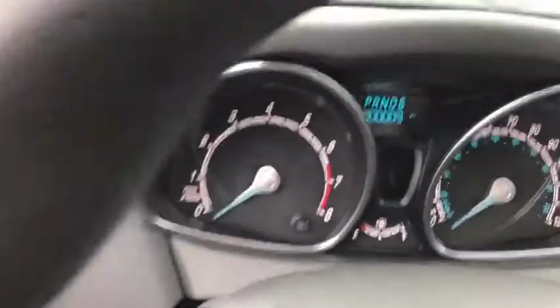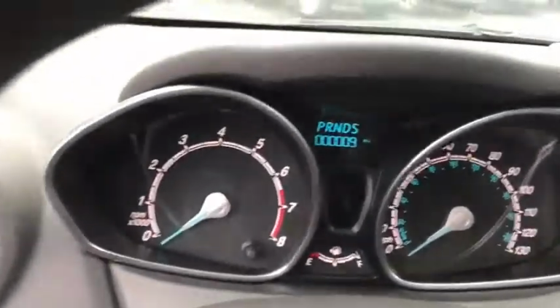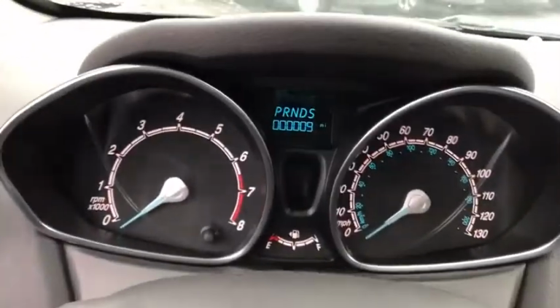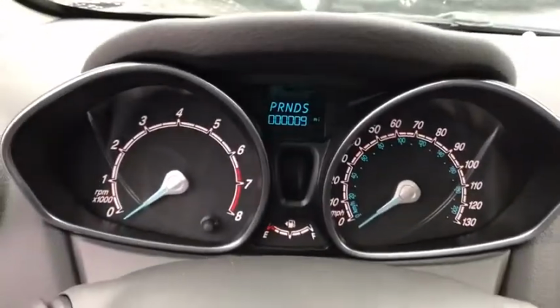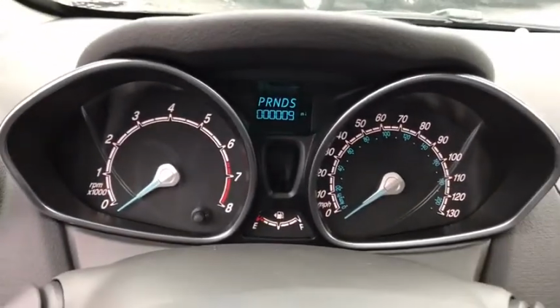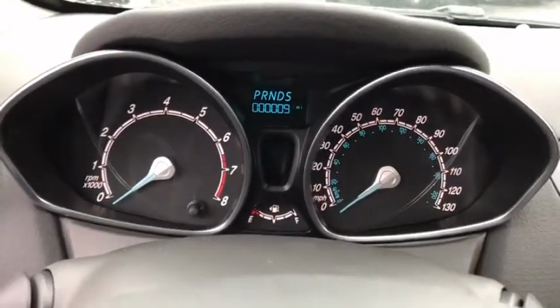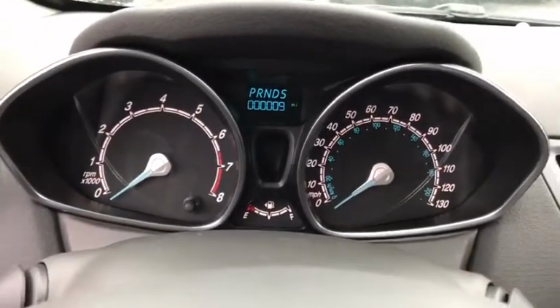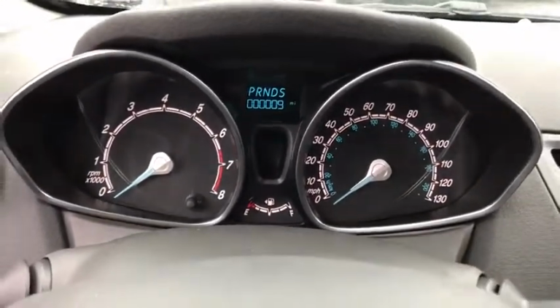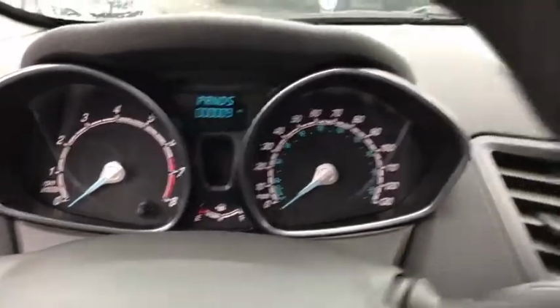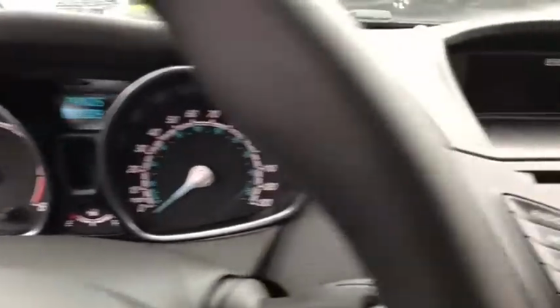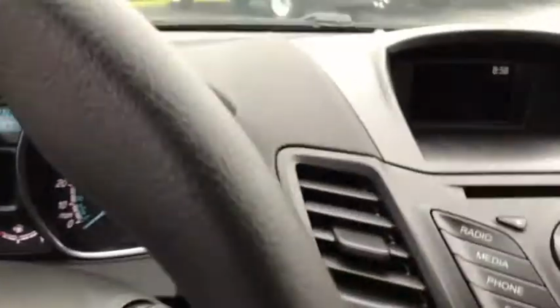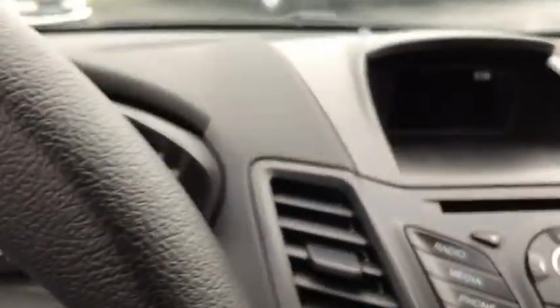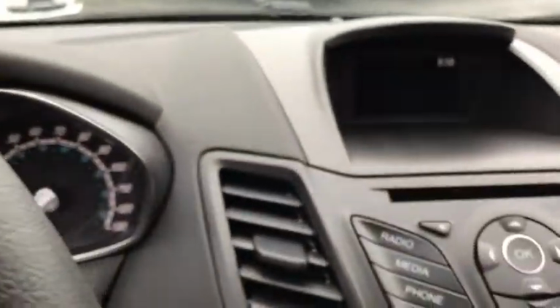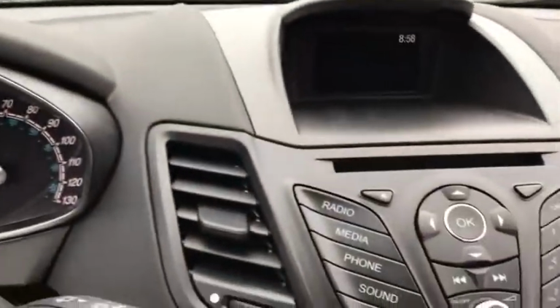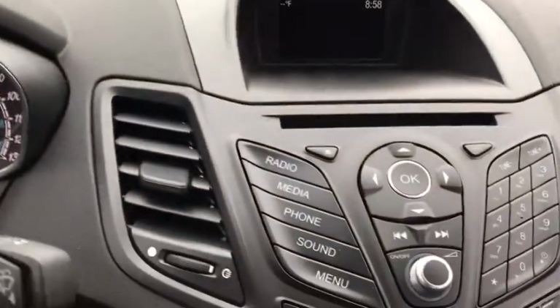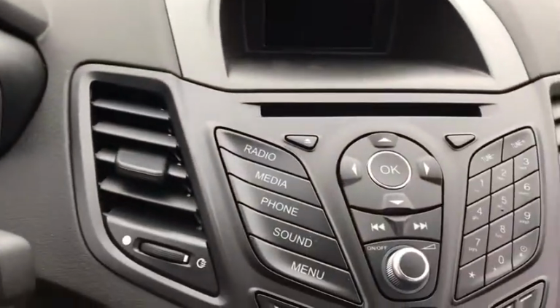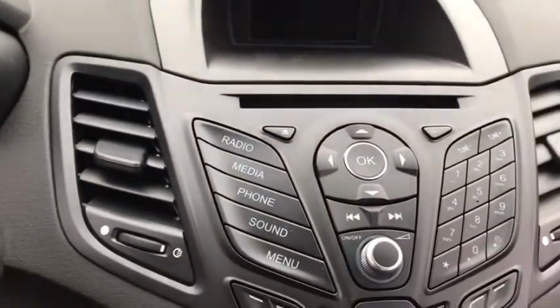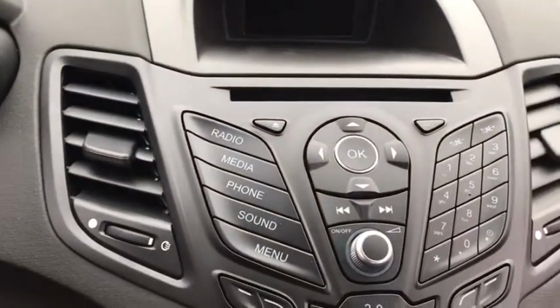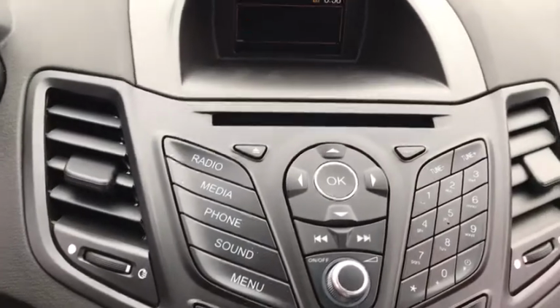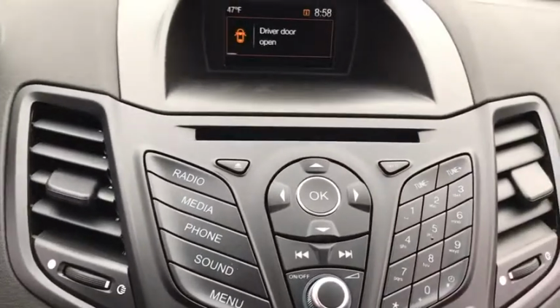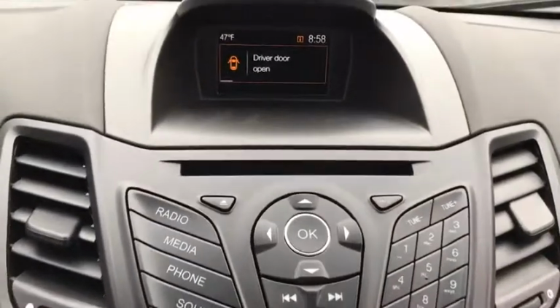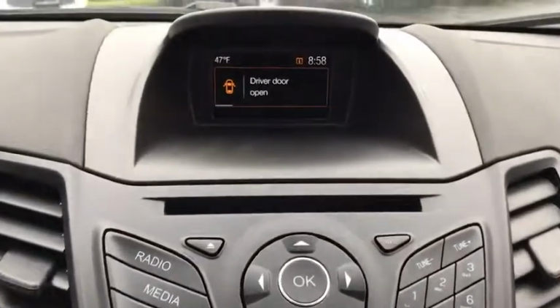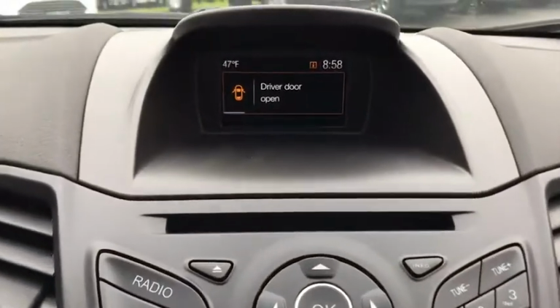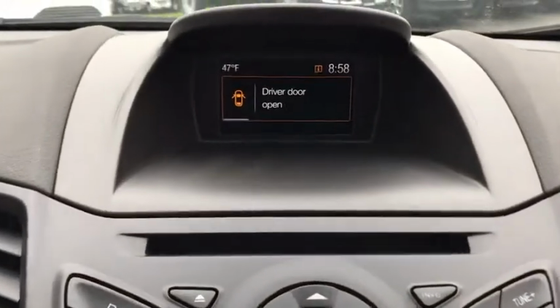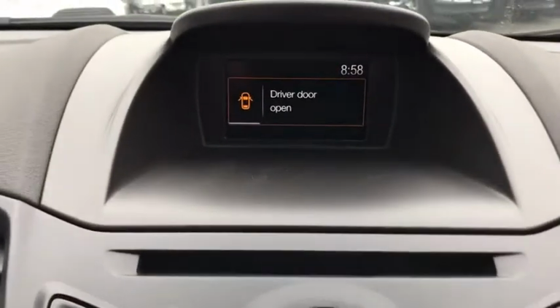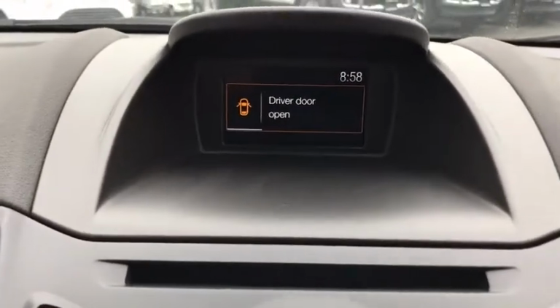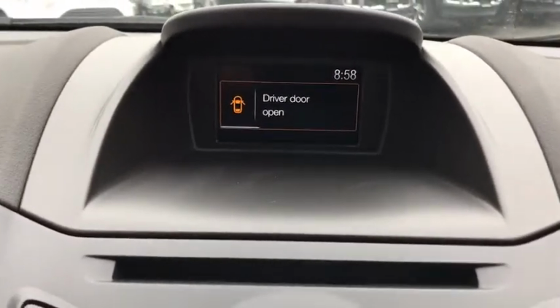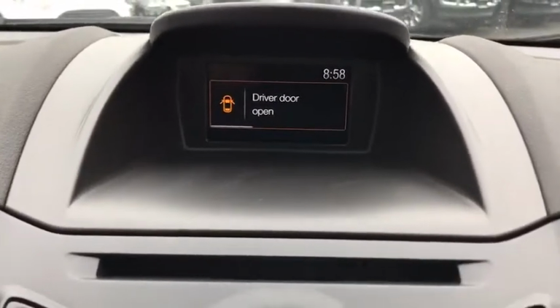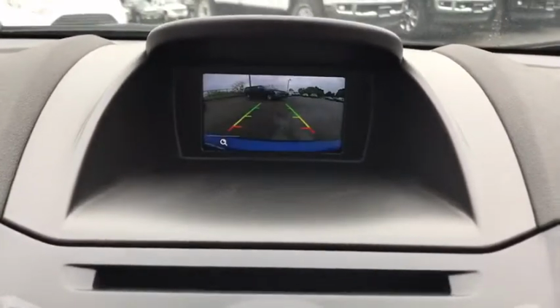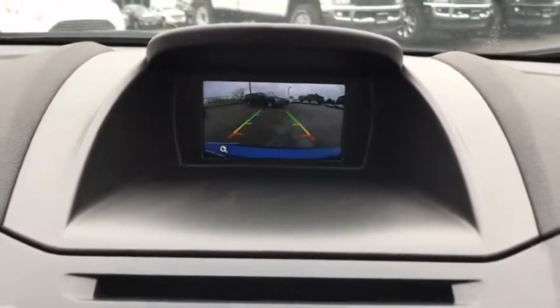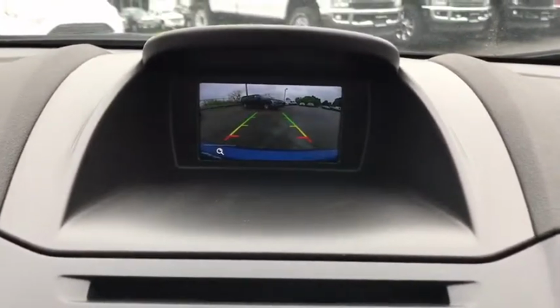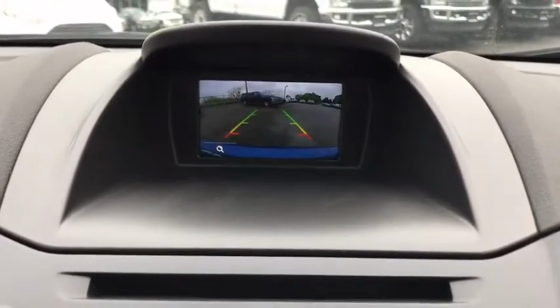Rear defrost, AM FM stereo radio, security system, child safety locks, MP3 player, trip computer. Come see the car for yourself.